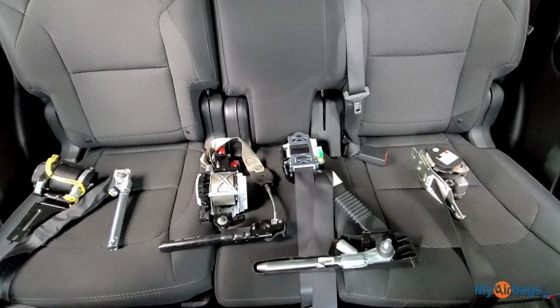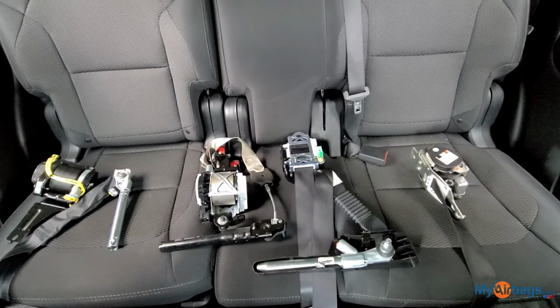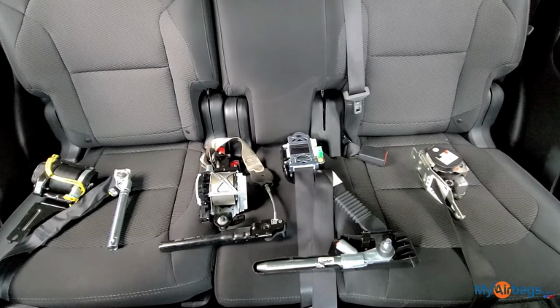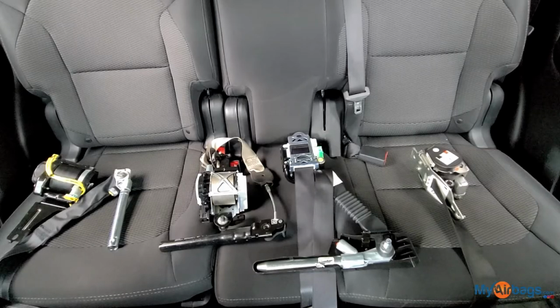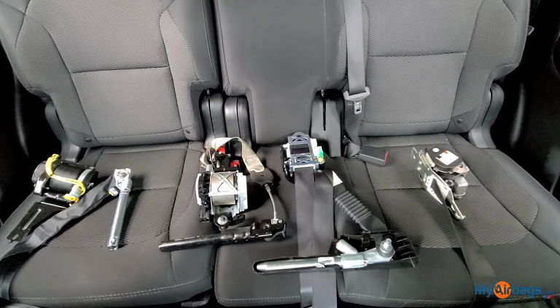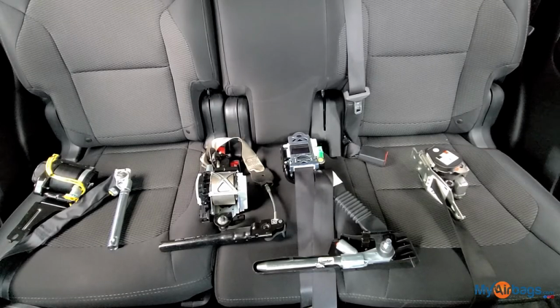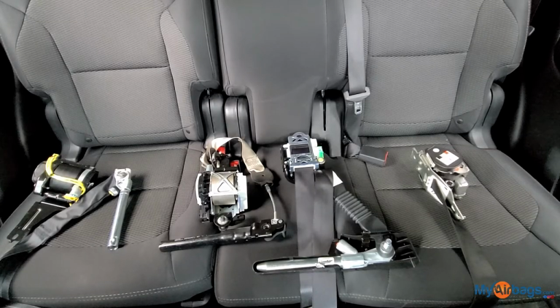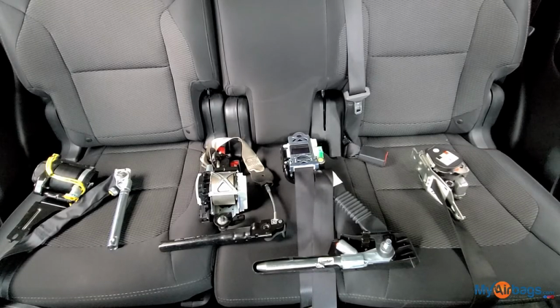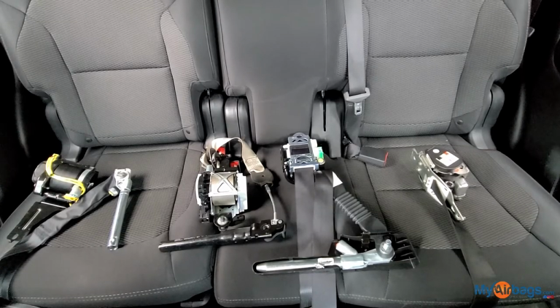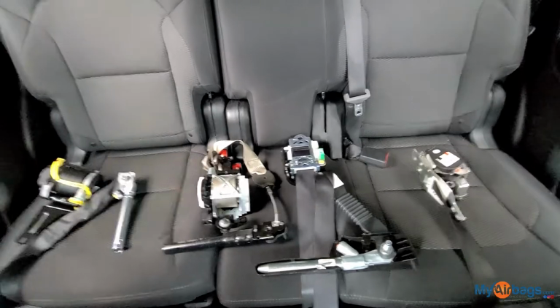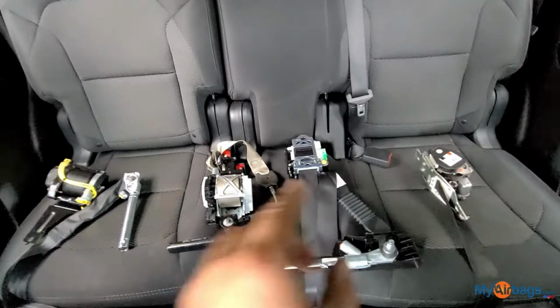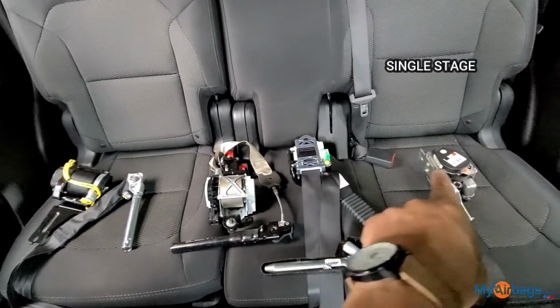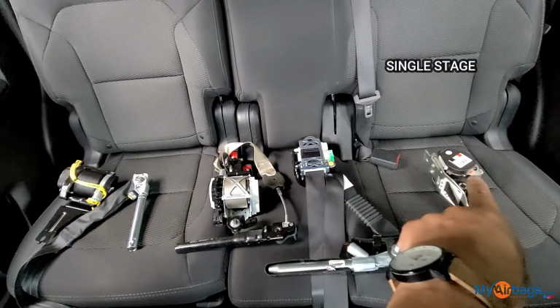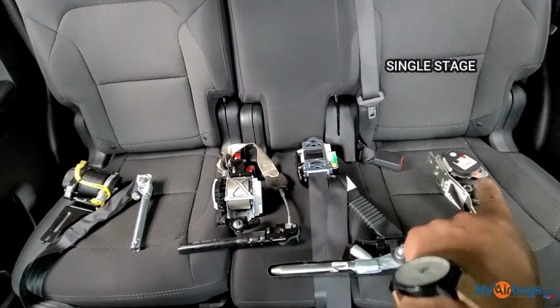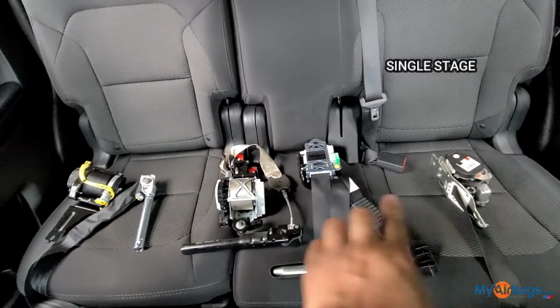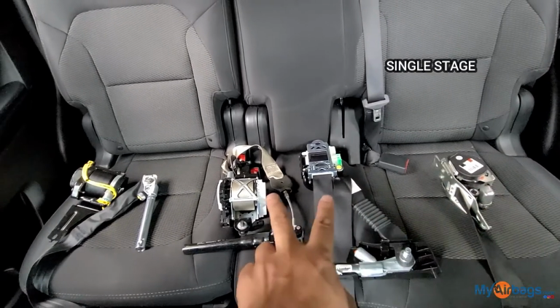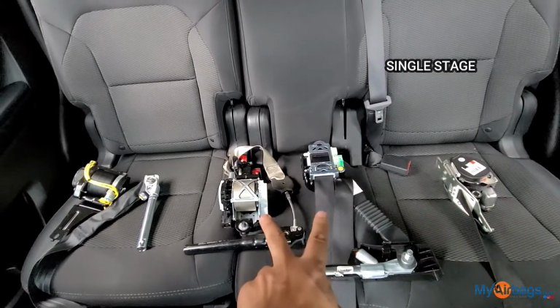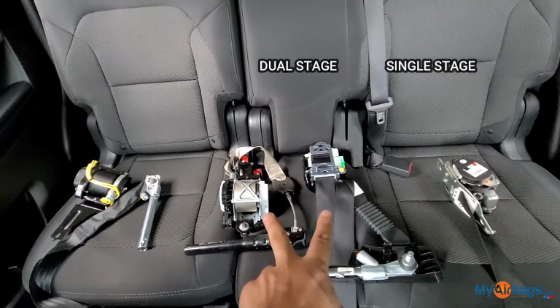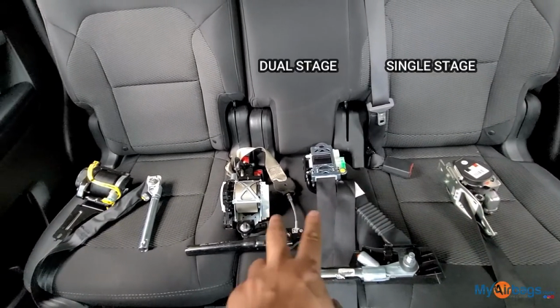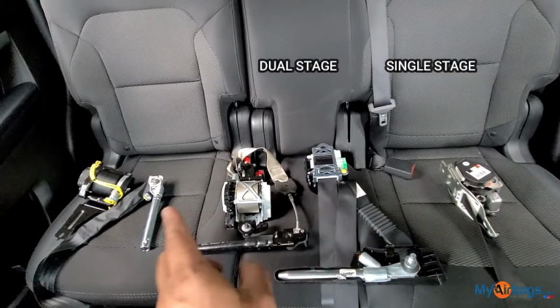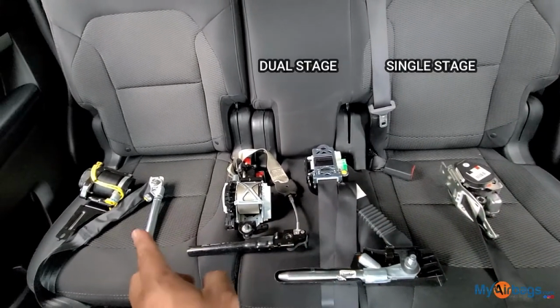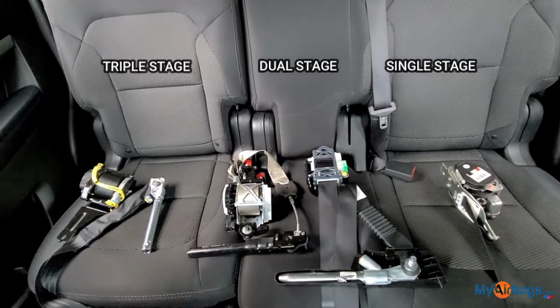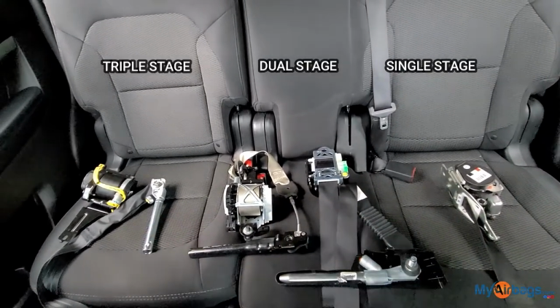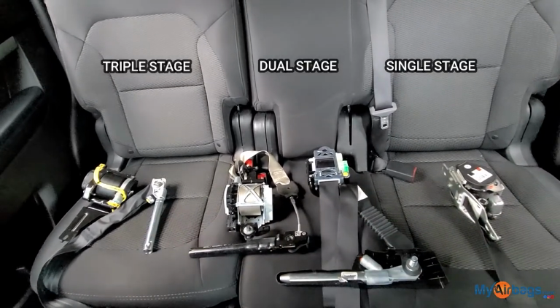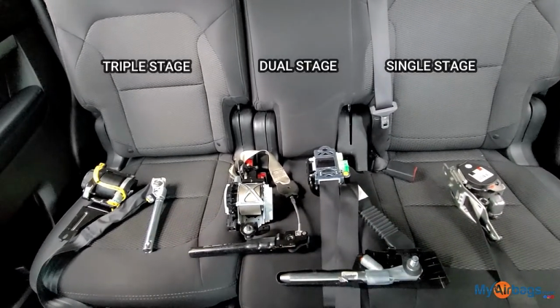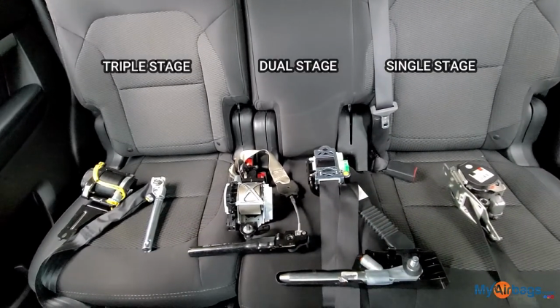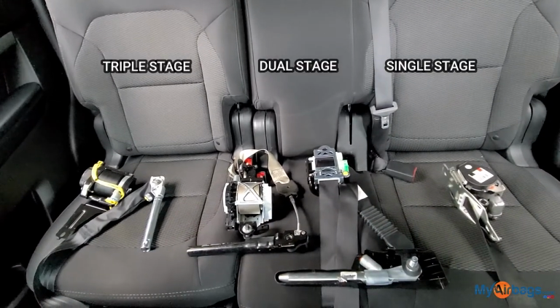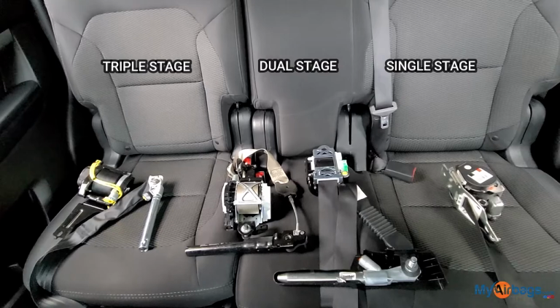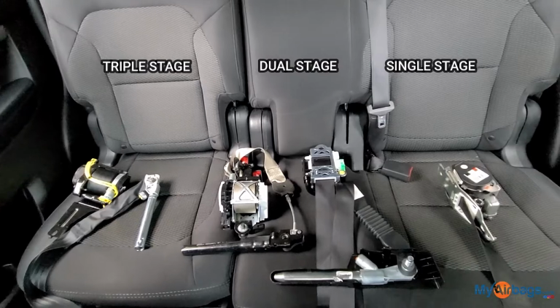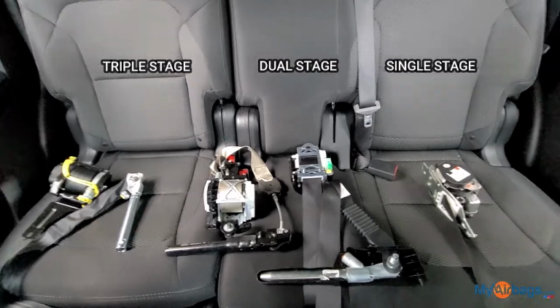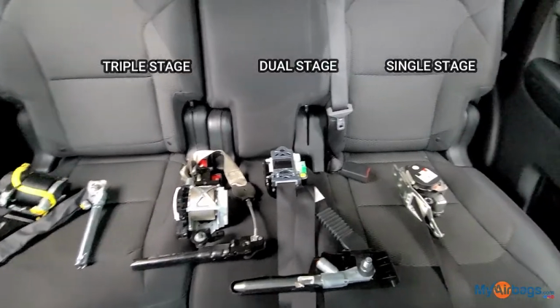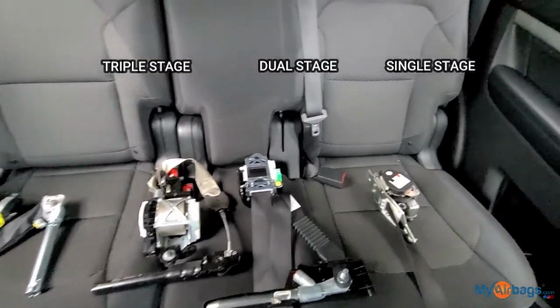There are three types of belts: single stage, dual stage, and triple stage. What's the difference? Let's take a look.